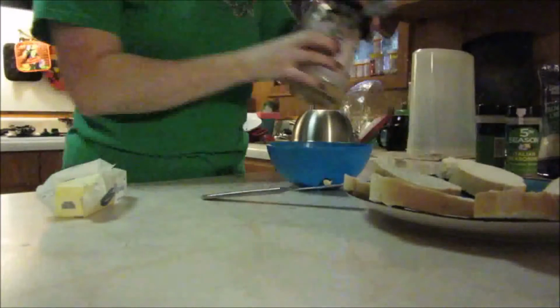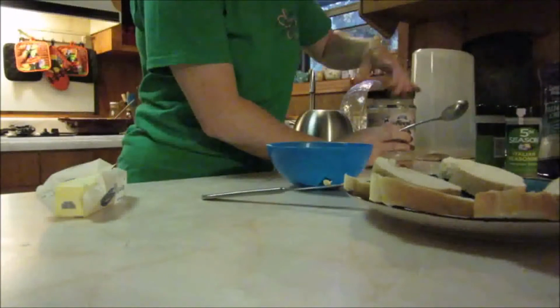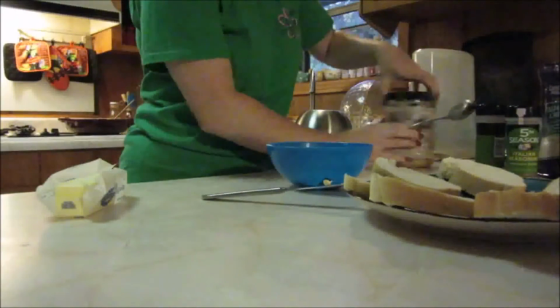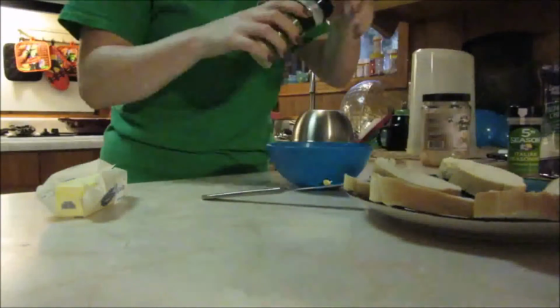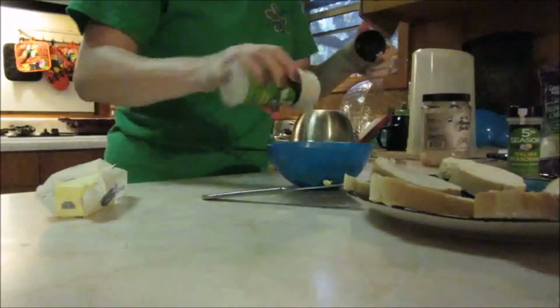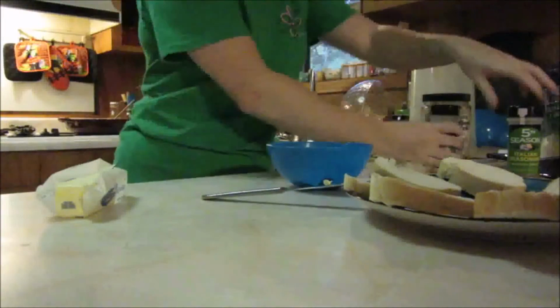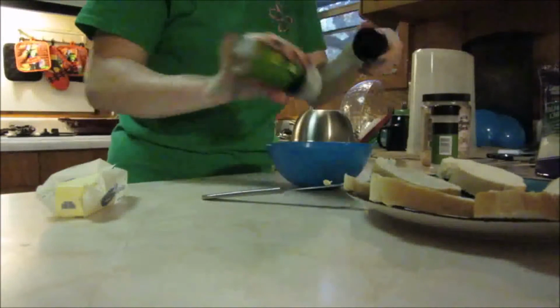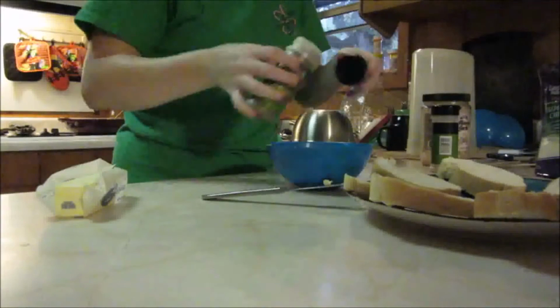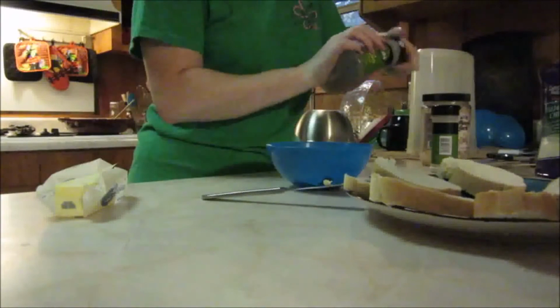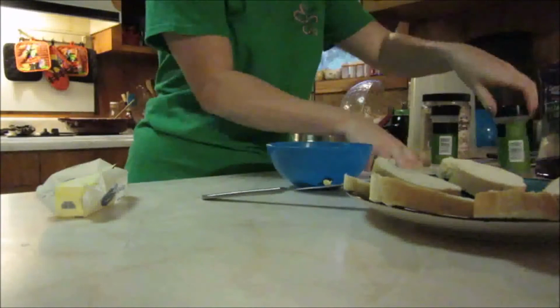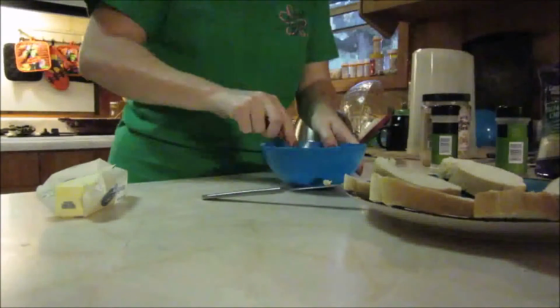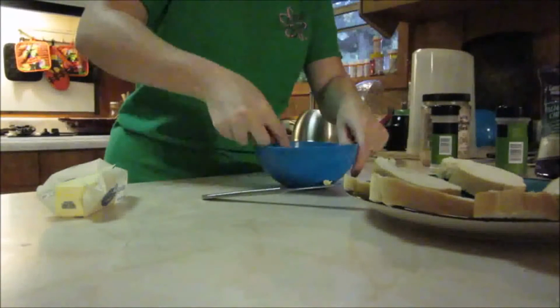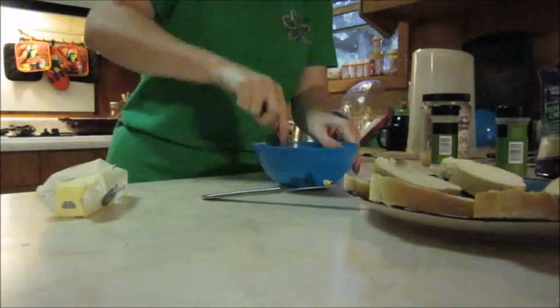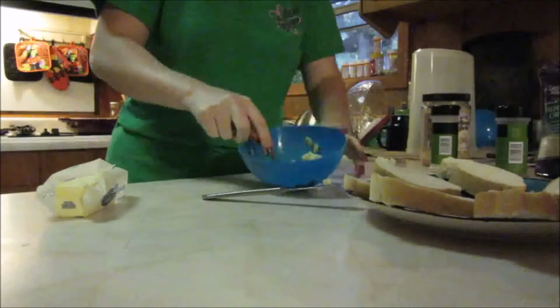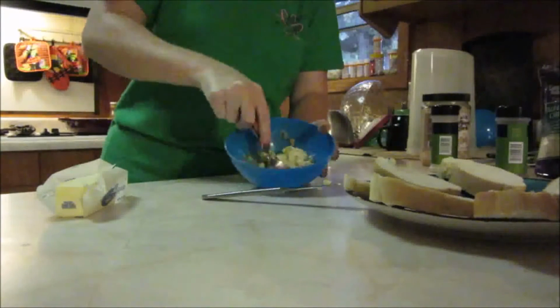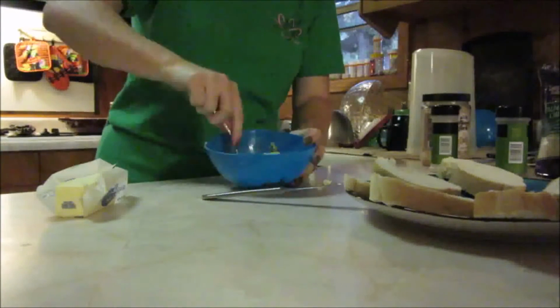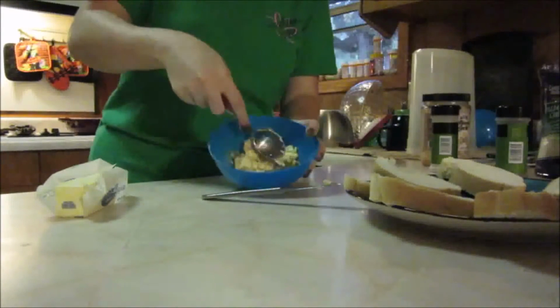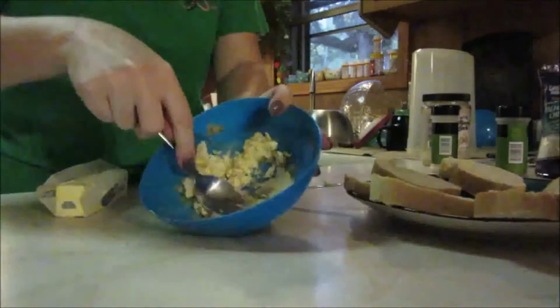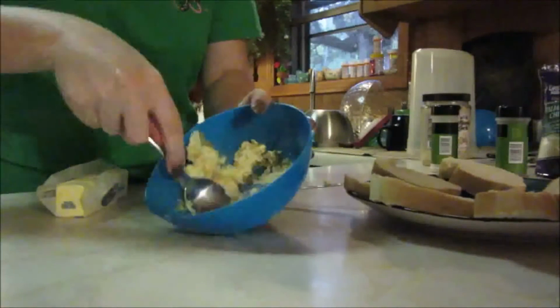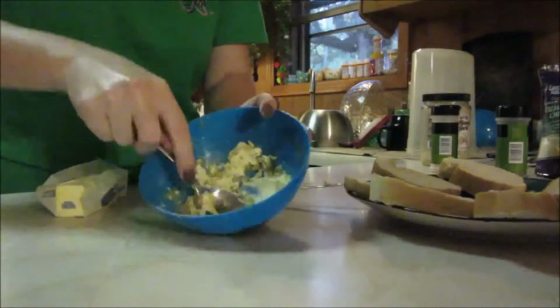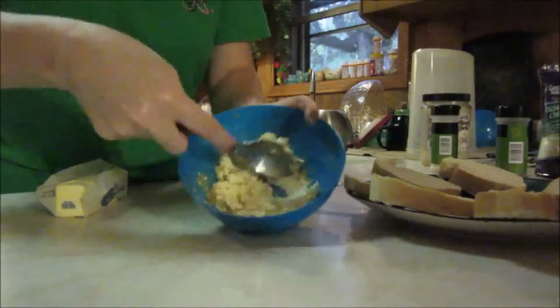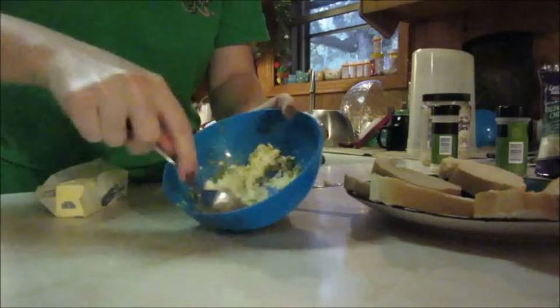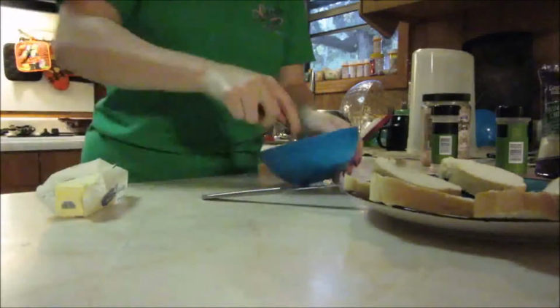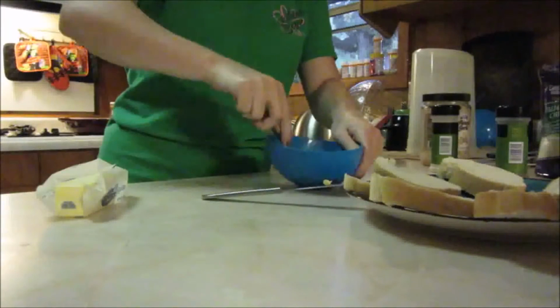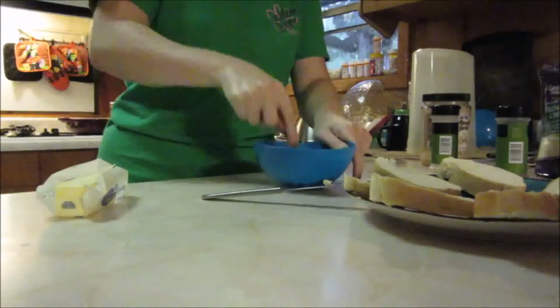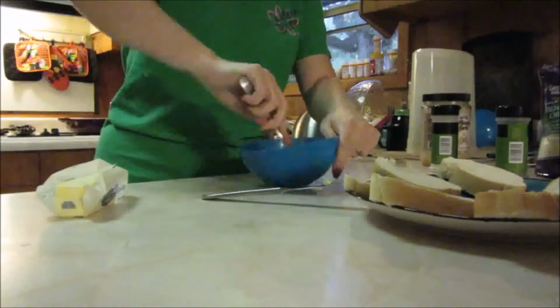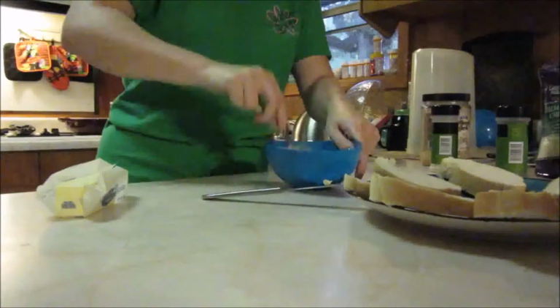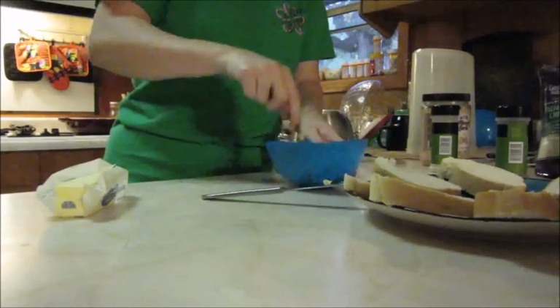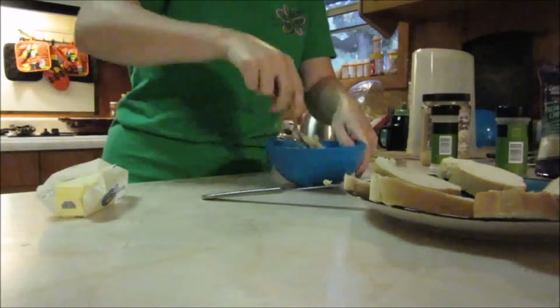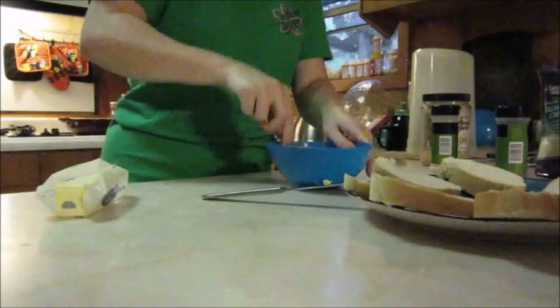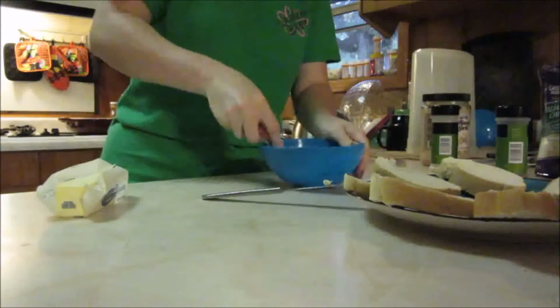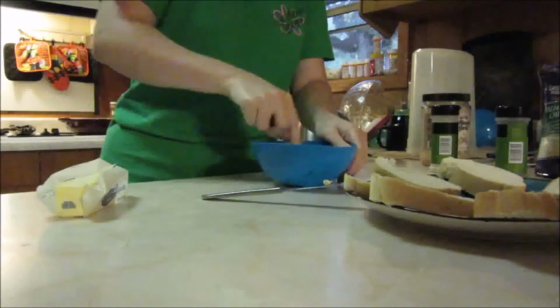Then I'm going to use half a stick of butter, a little bit of minced garlic, garlic powder, and some Italian seasoning, just mixed together in a bowl. You do not want to warm it up — we're just going to mix it all together and spread it on the front and the back of our bread.